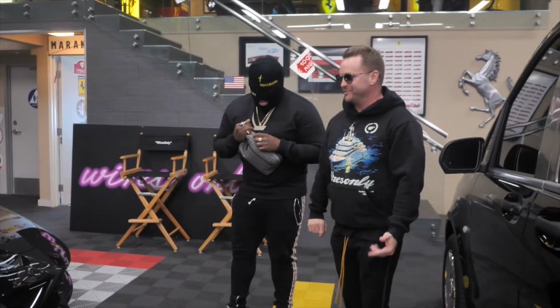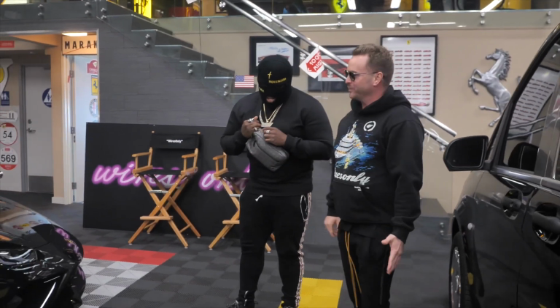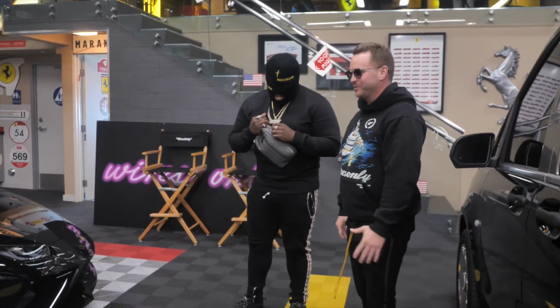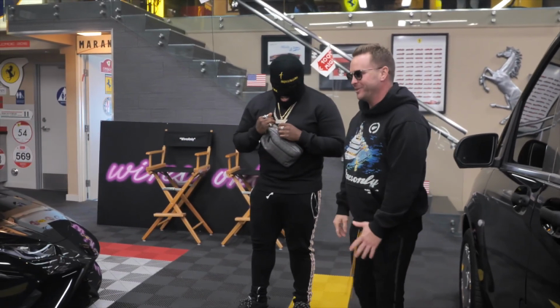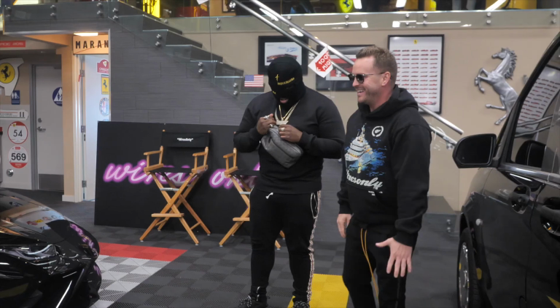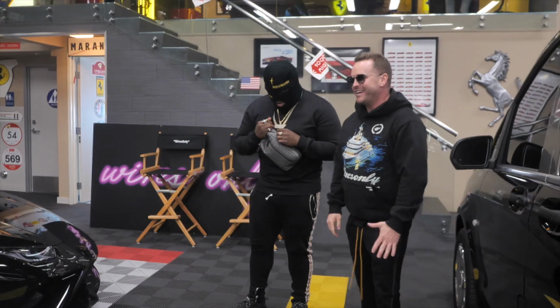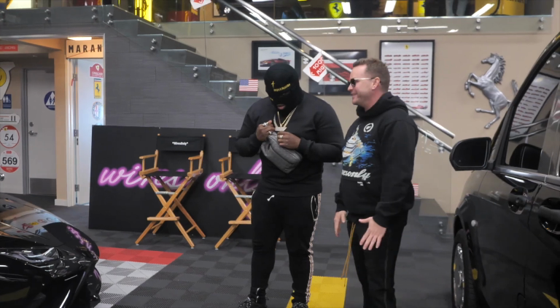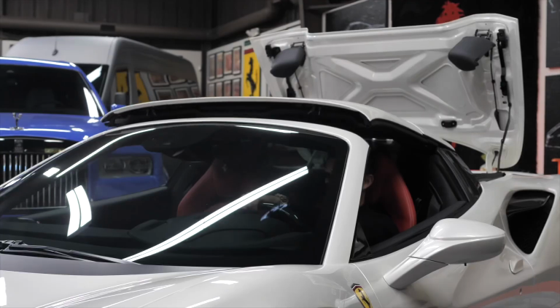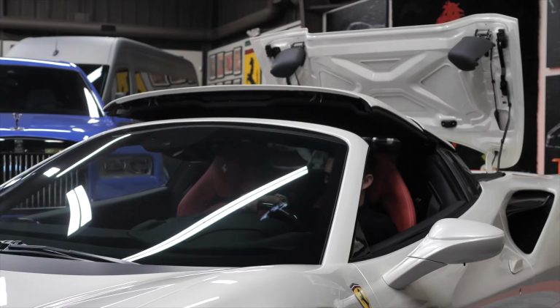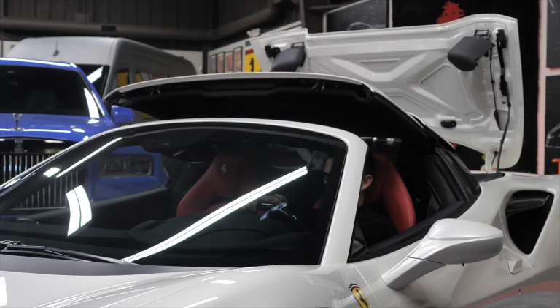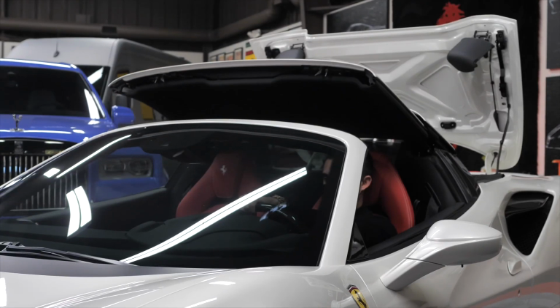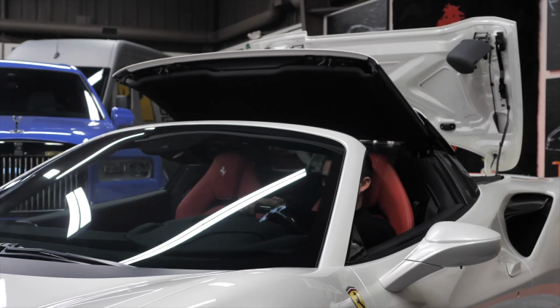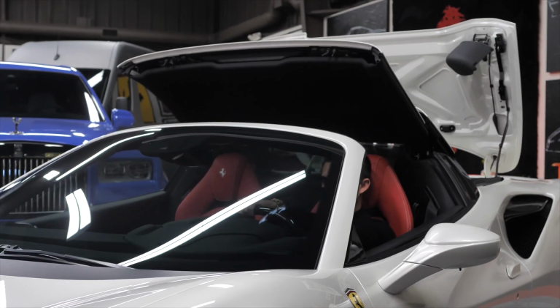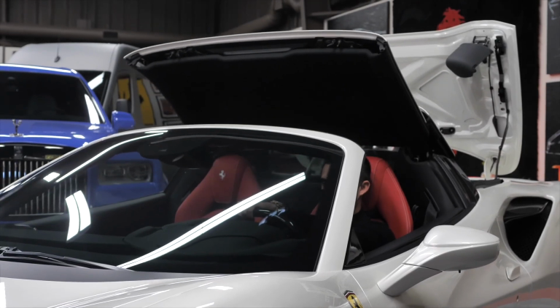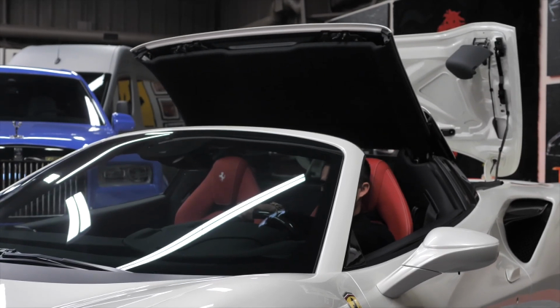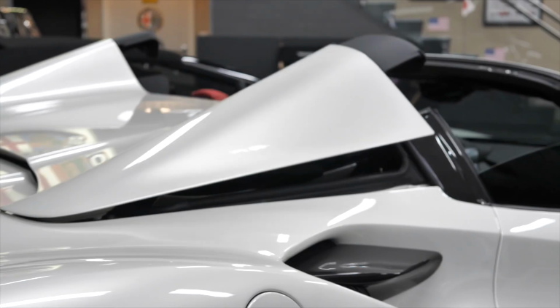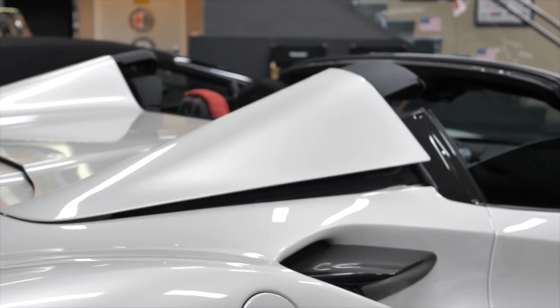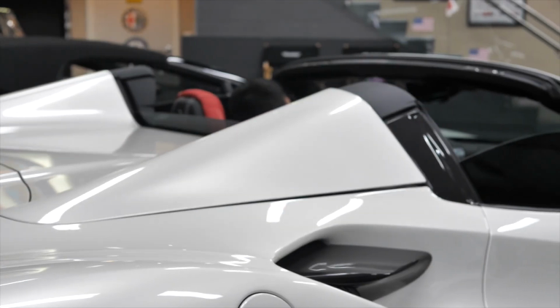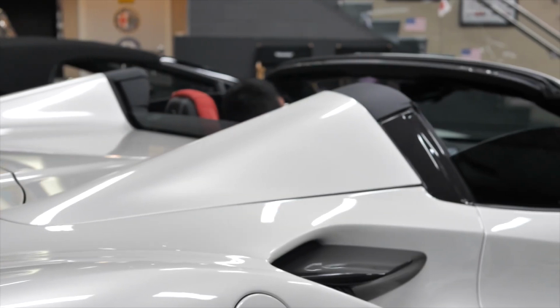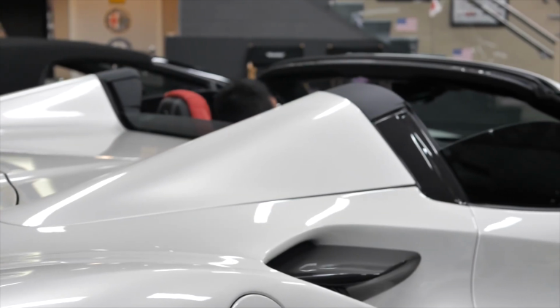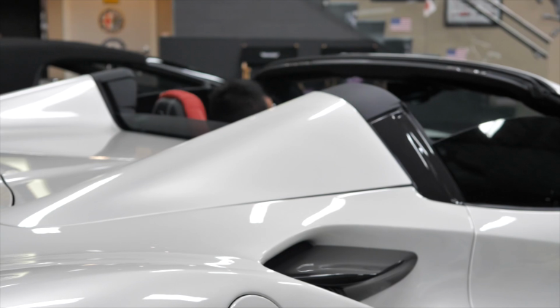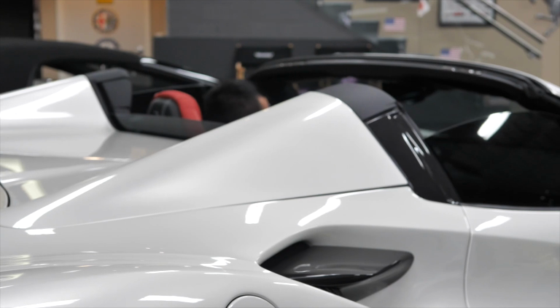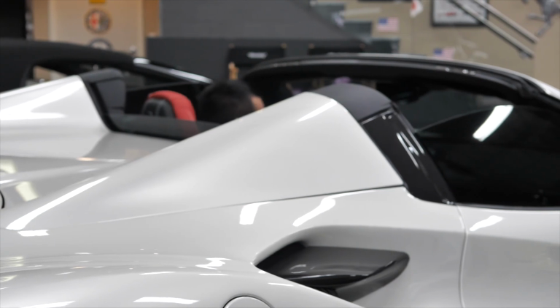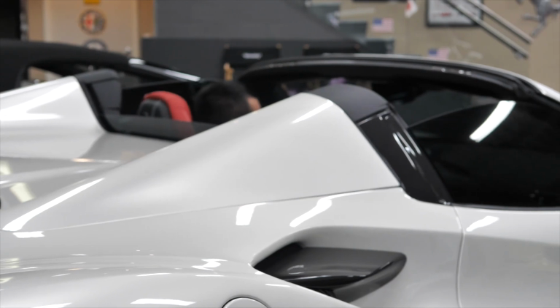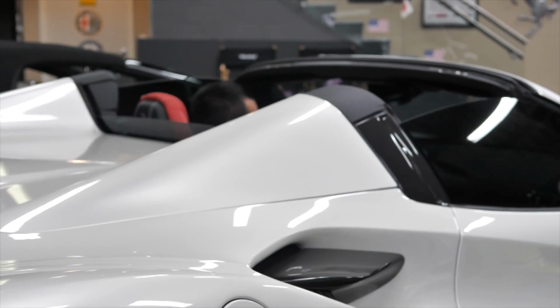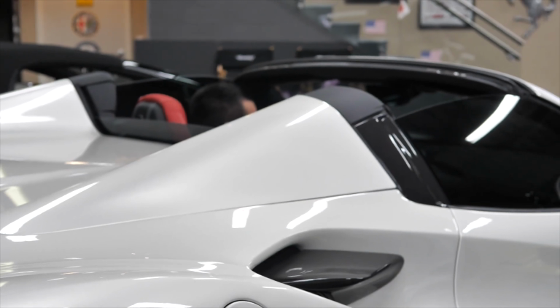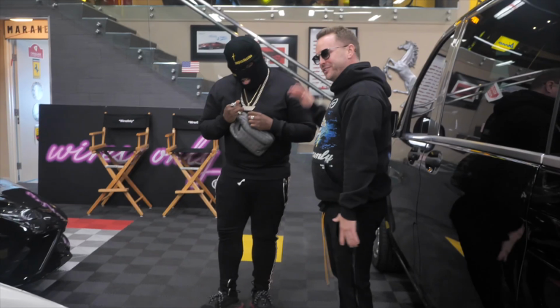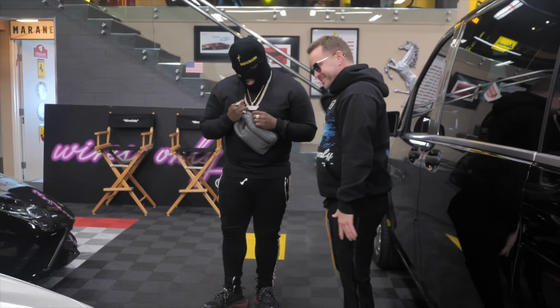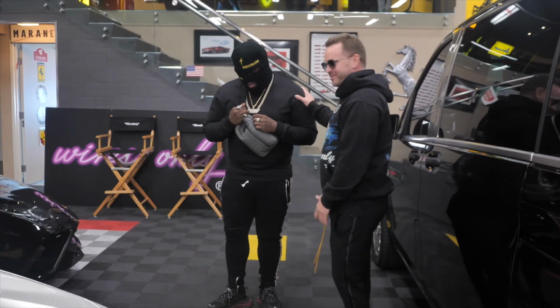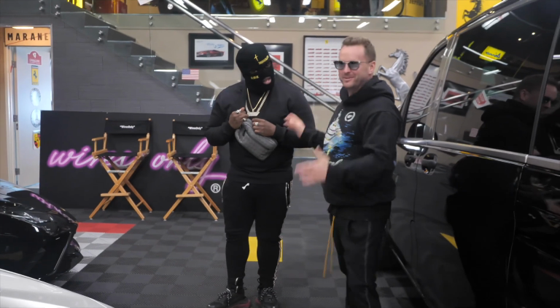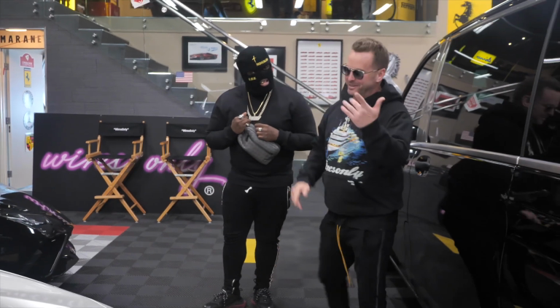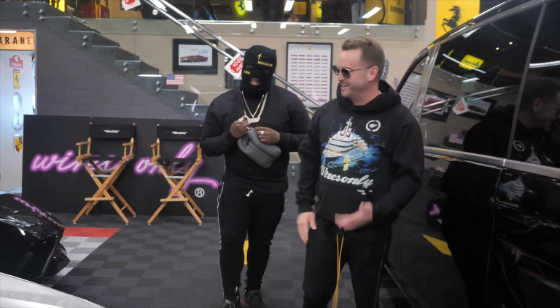This is the 2021 F8 Spider — first one in the country, drop top. This is cool though. But for you, the big body.